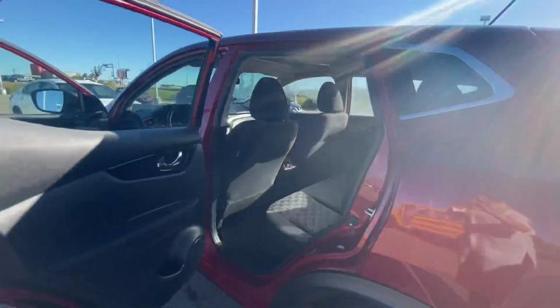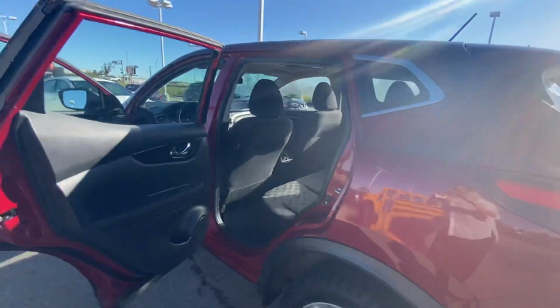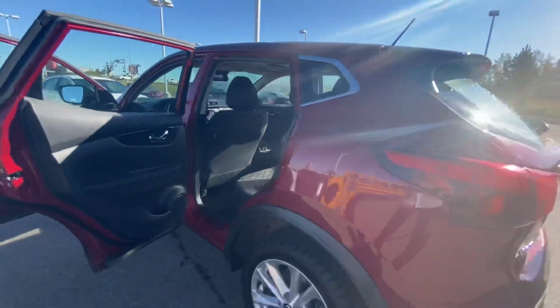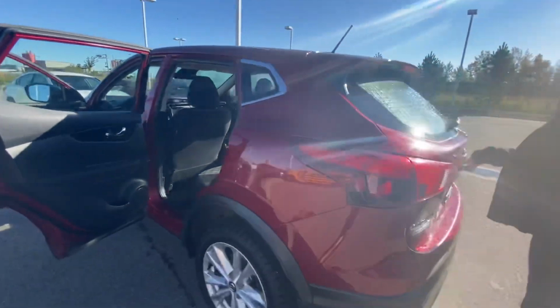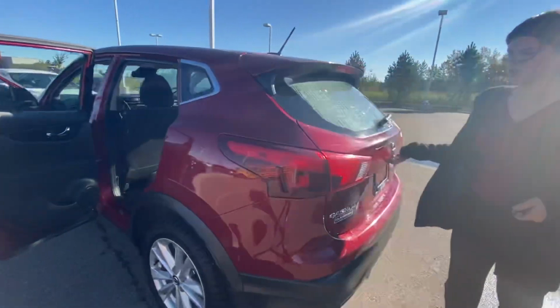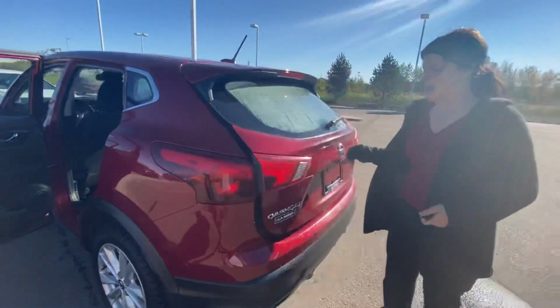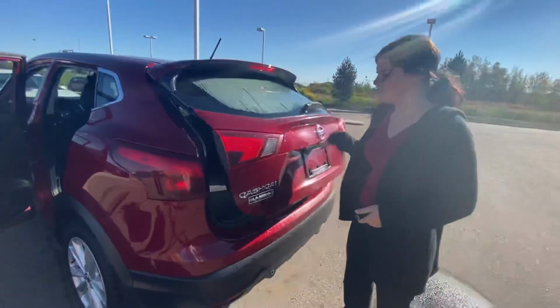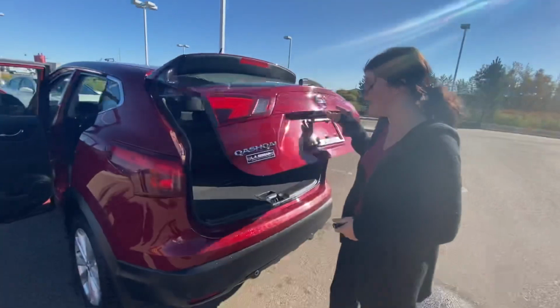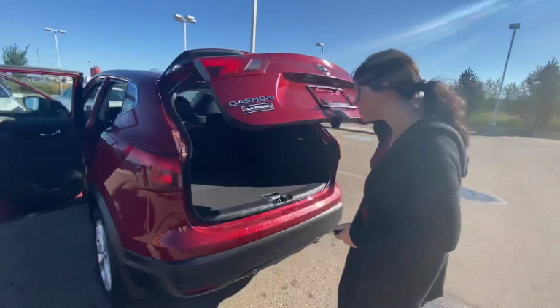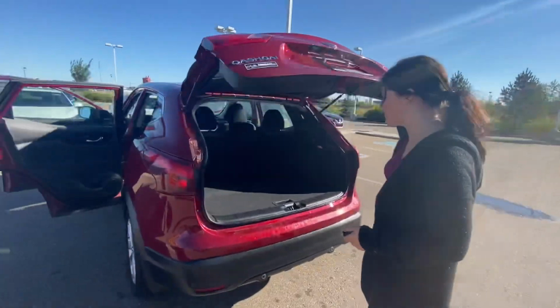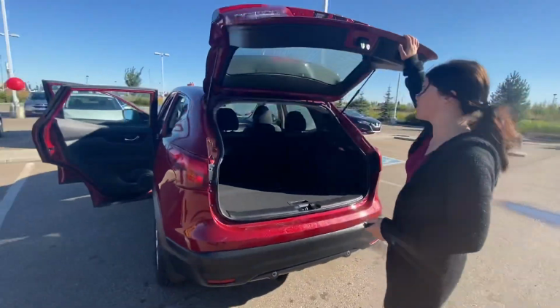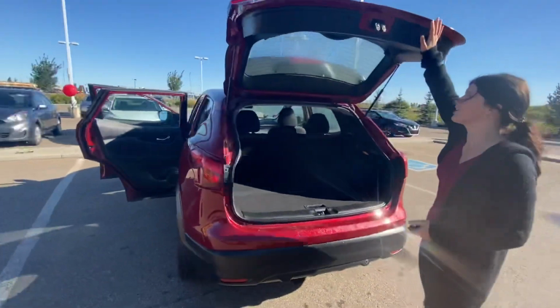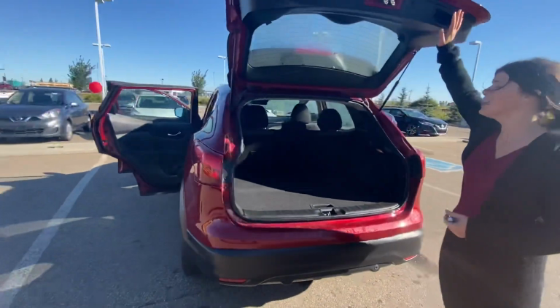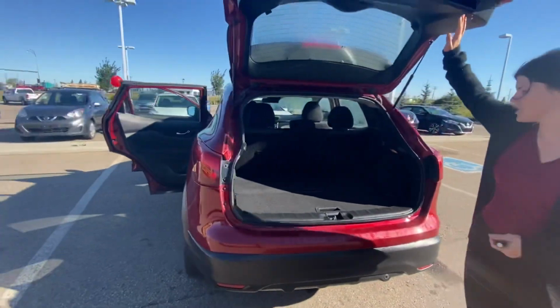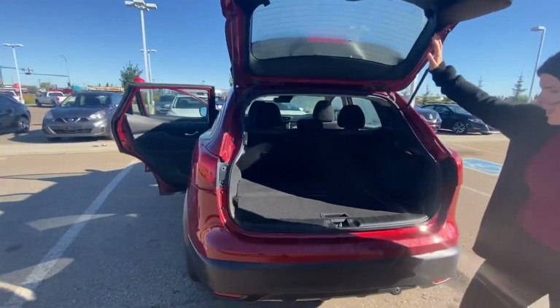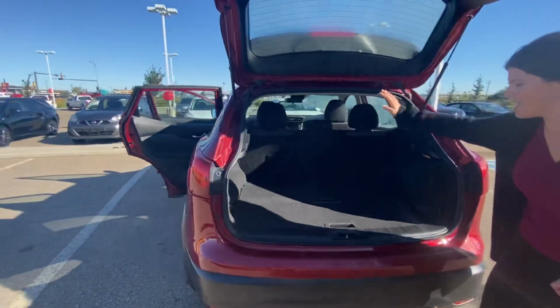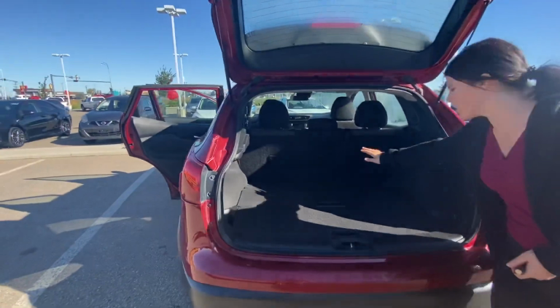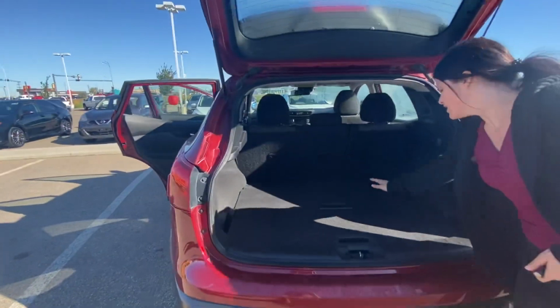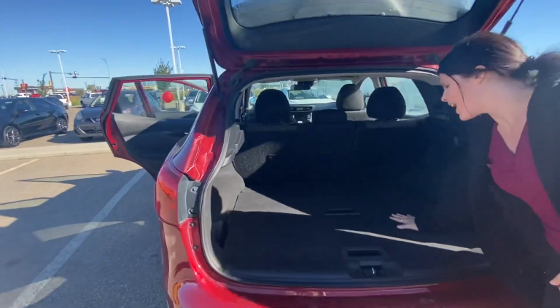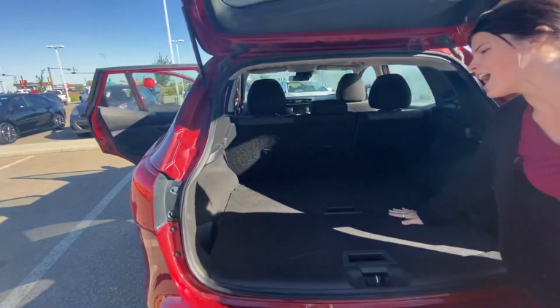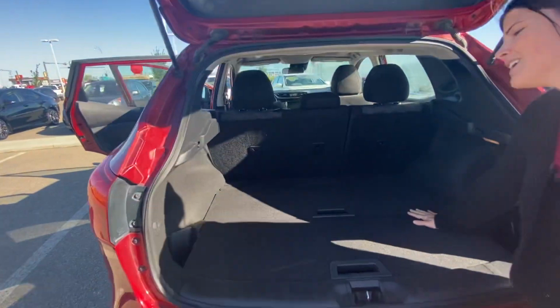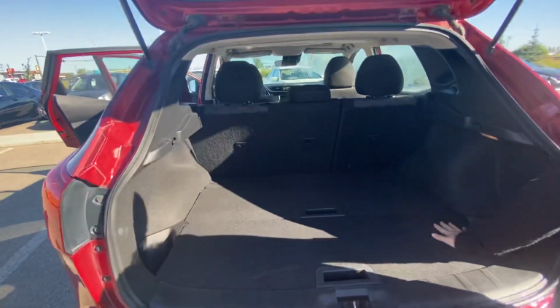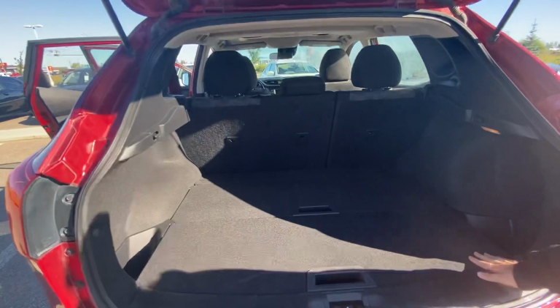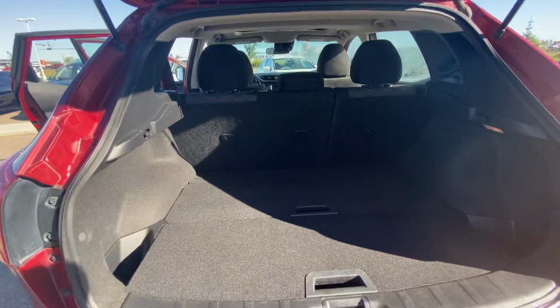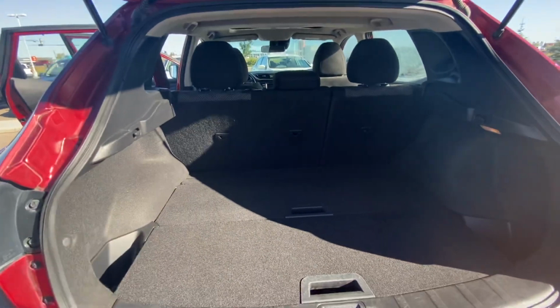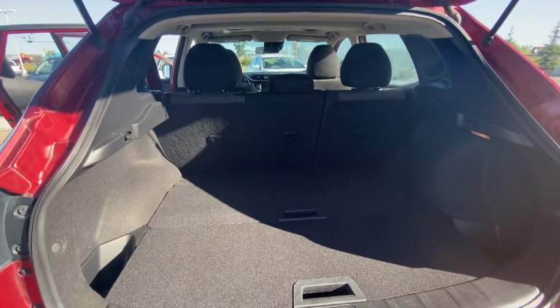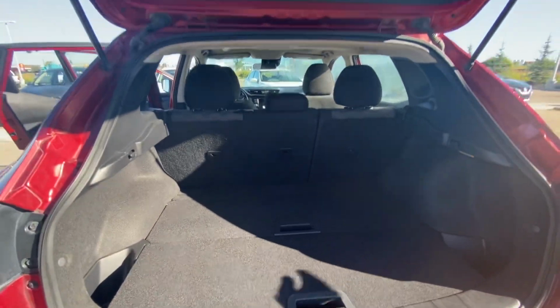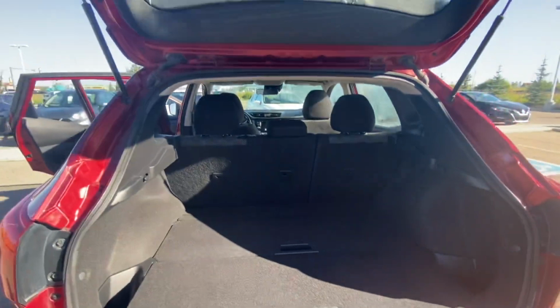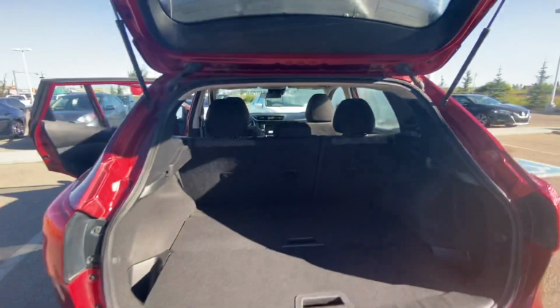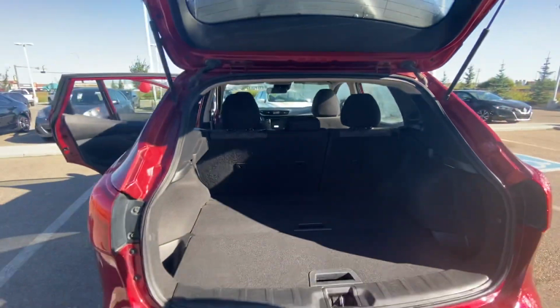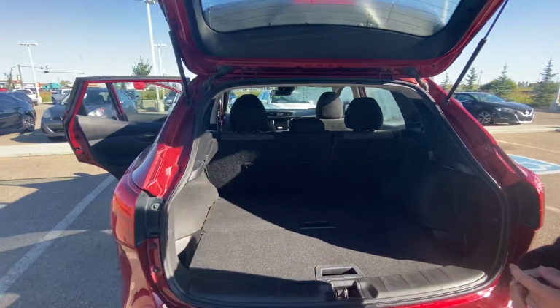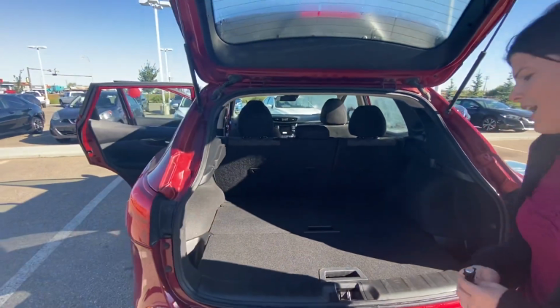Coming into the trunk, you do have tons of space for your cargo, as well as divide and hide connectors to make lots of space for anything that you need to carry.